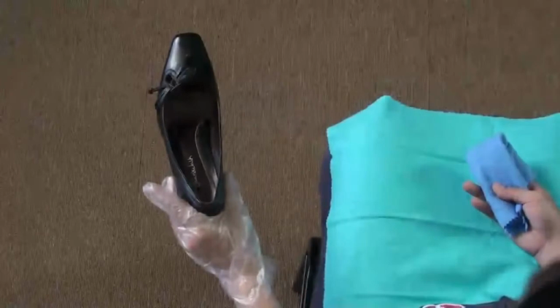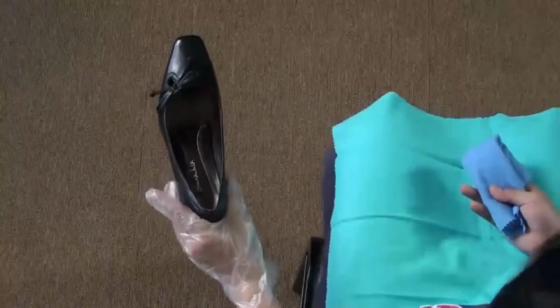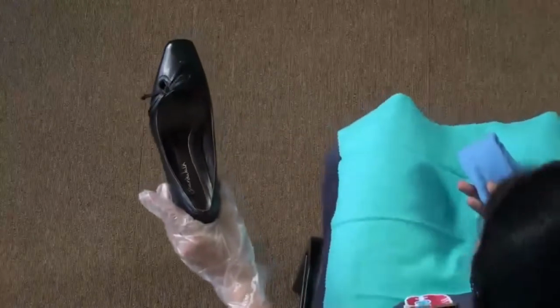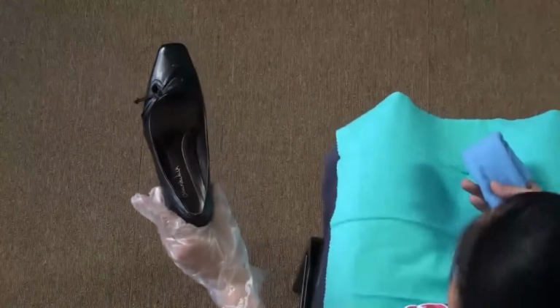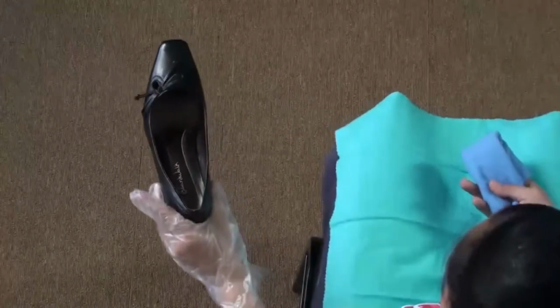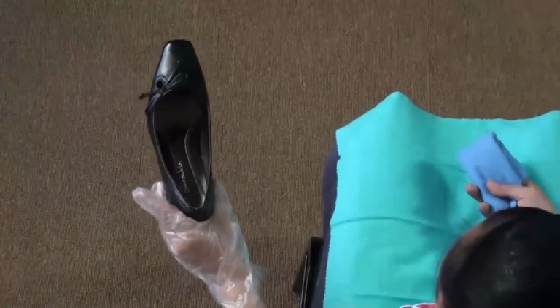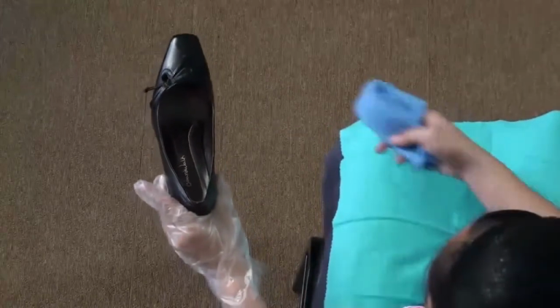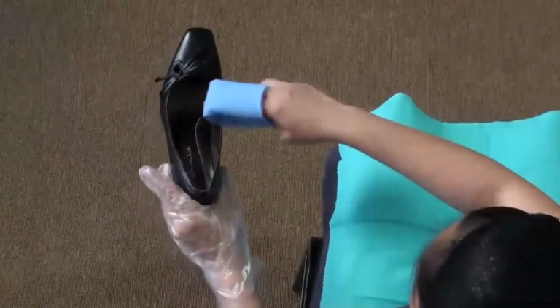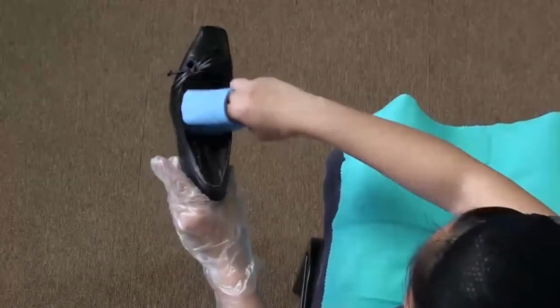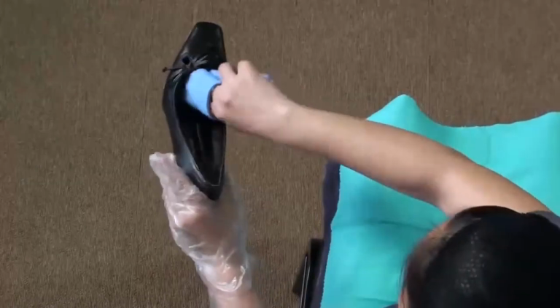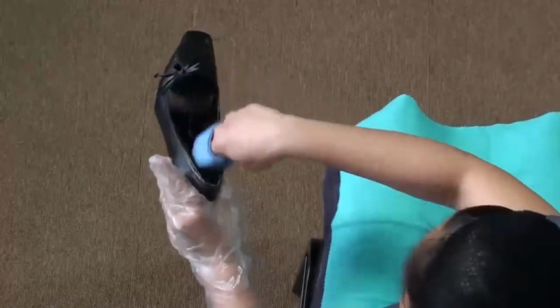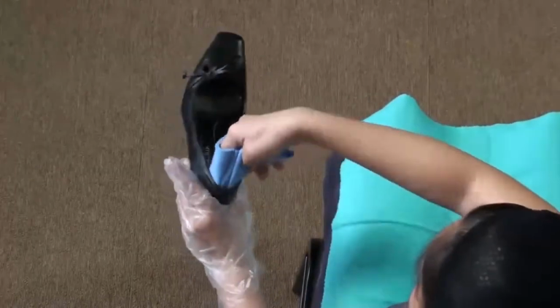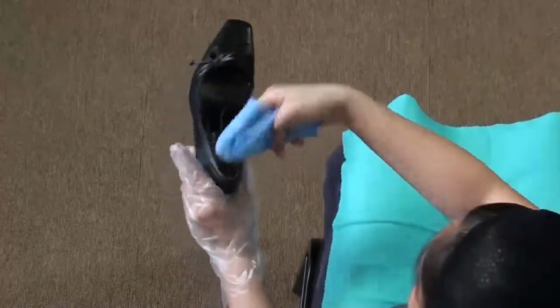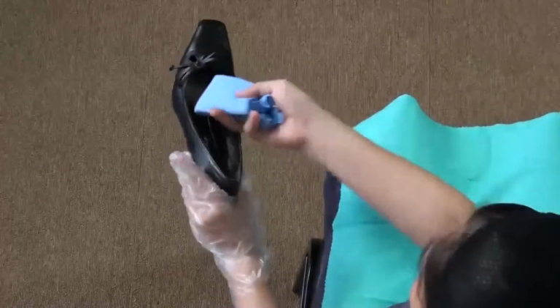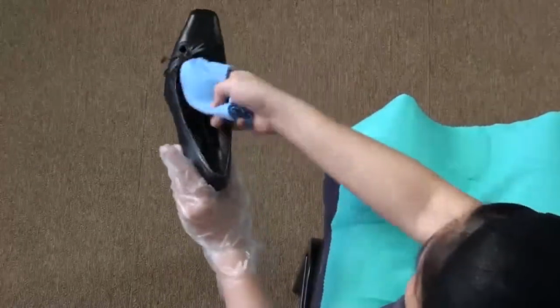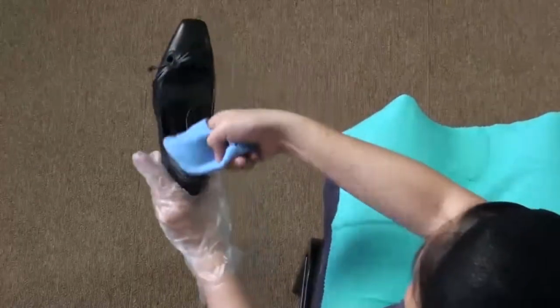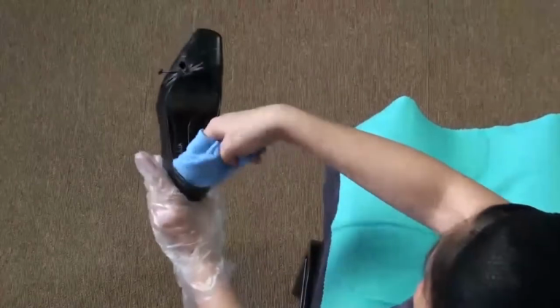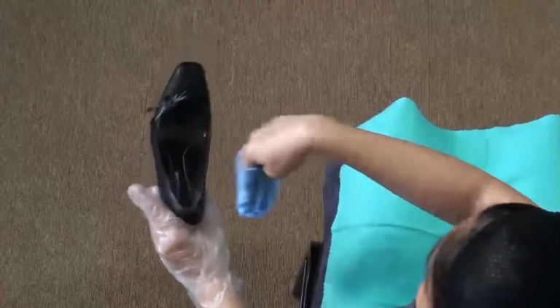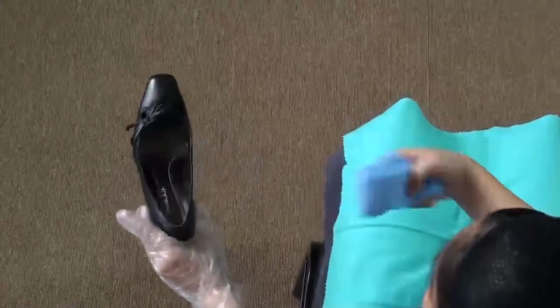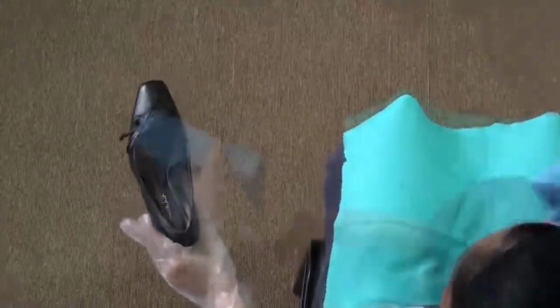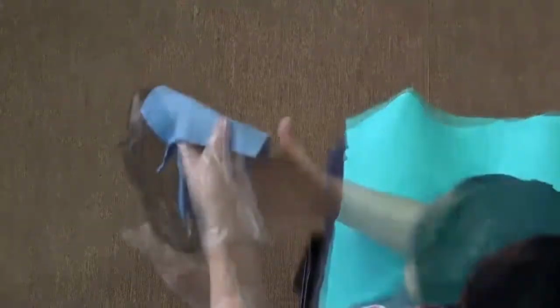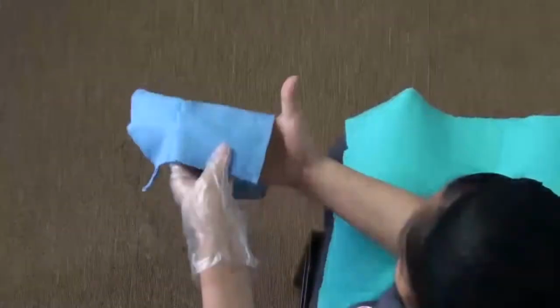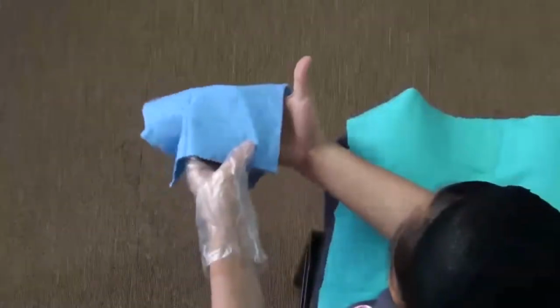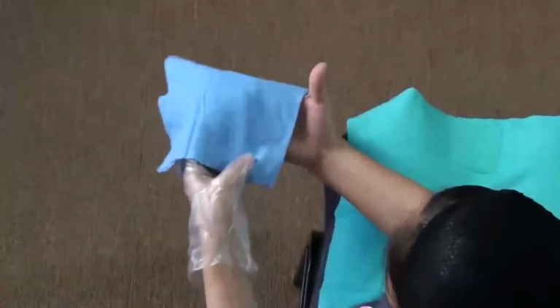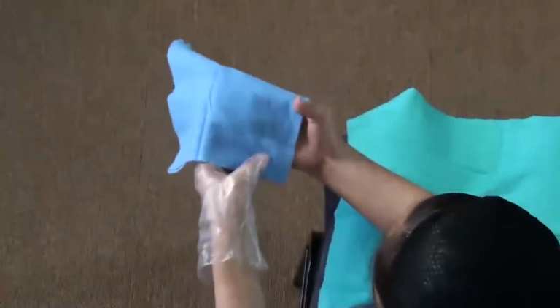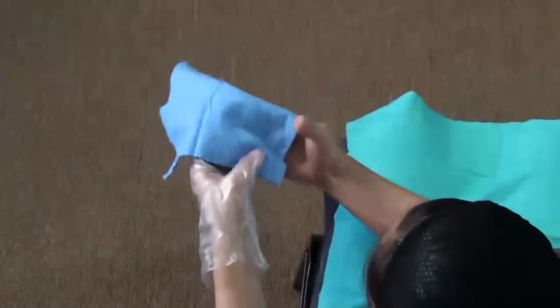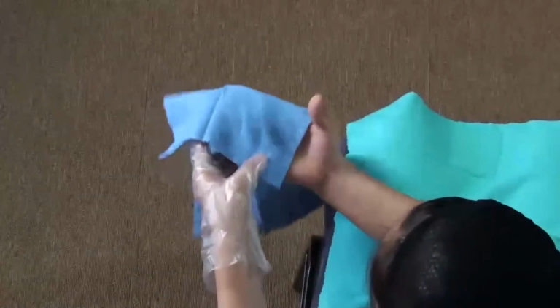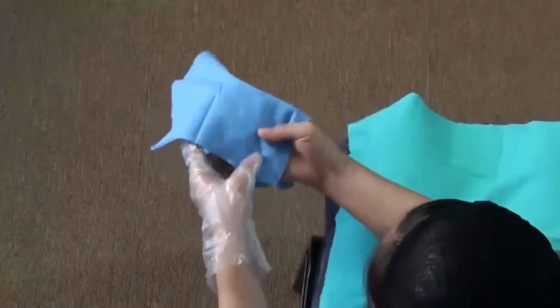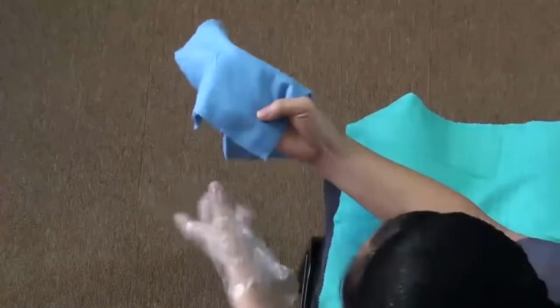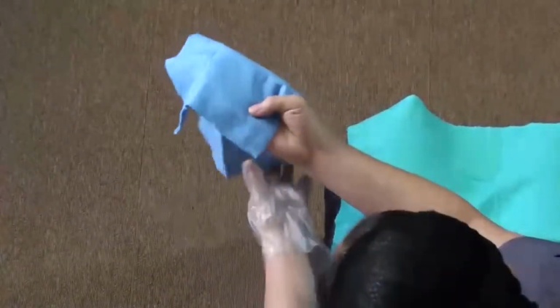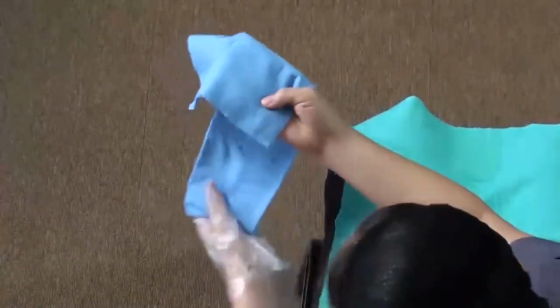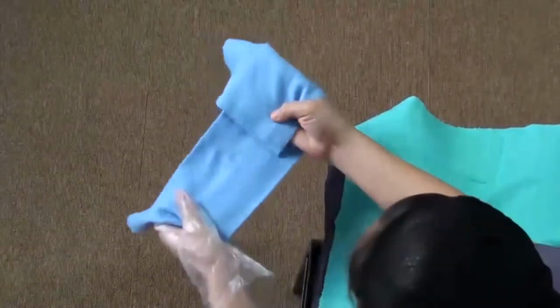Pick up the shoe by holding the sole and start cleaning the inside of the shoe. Make a mitten and remove any dirt and dust.